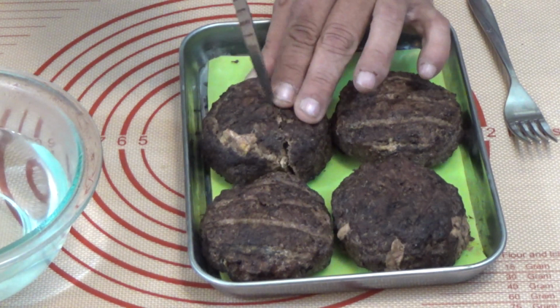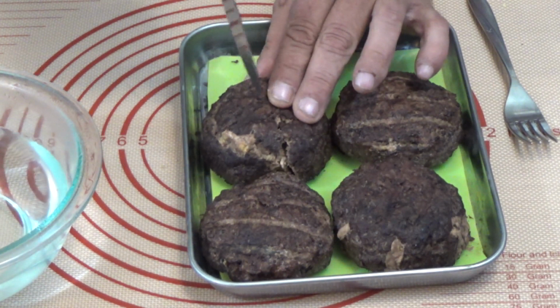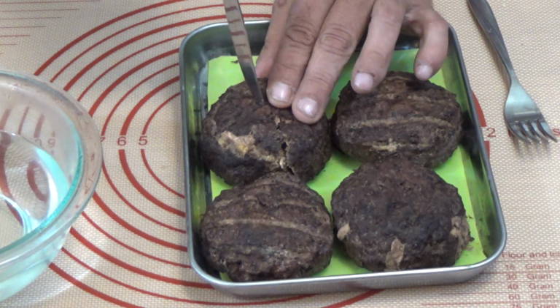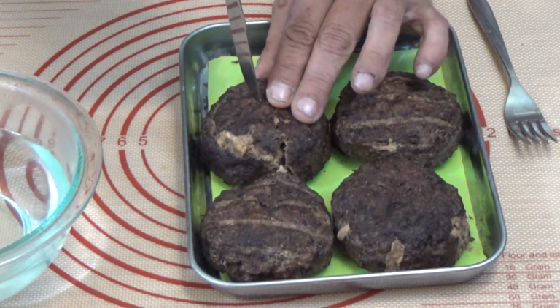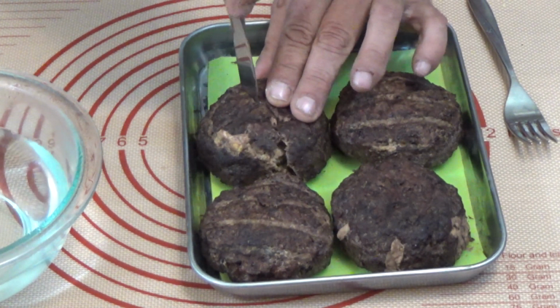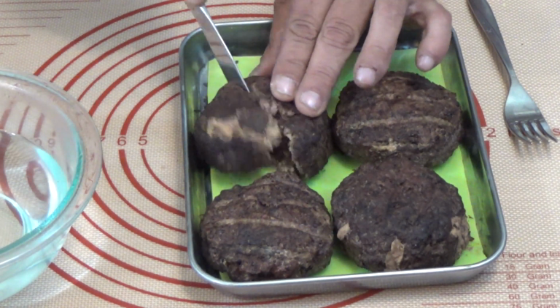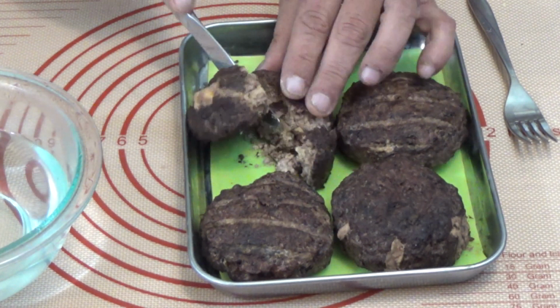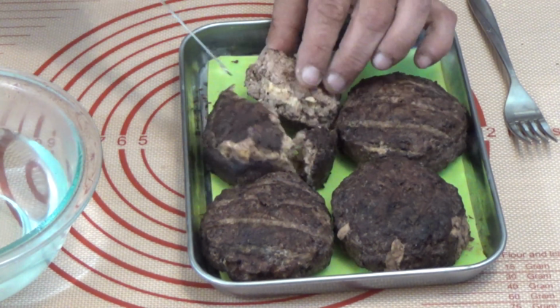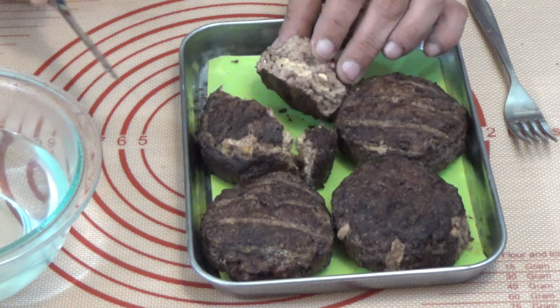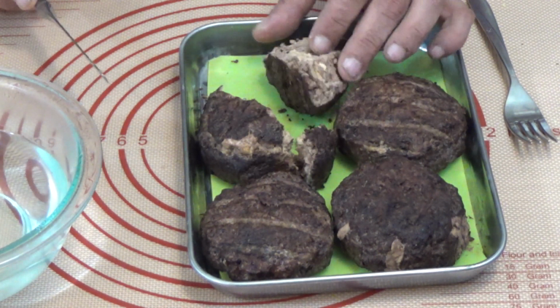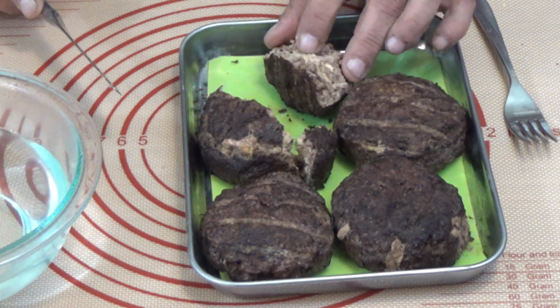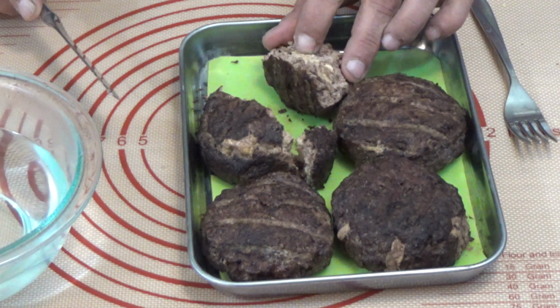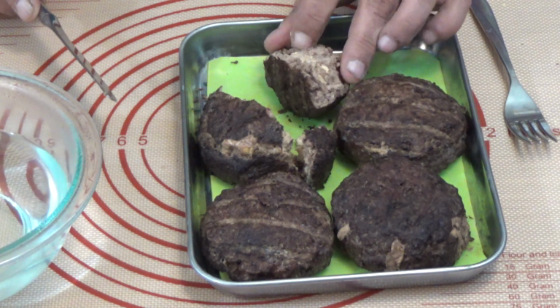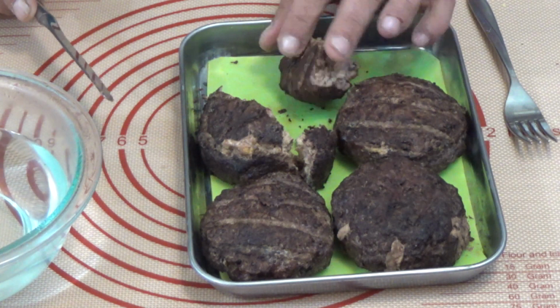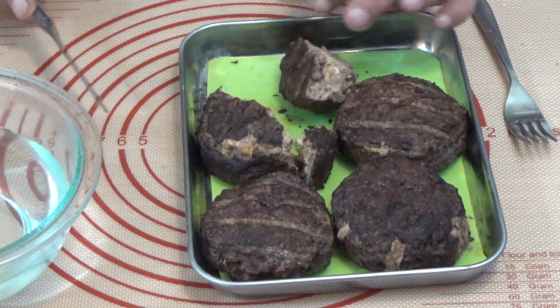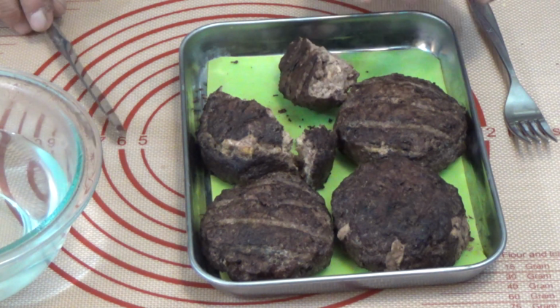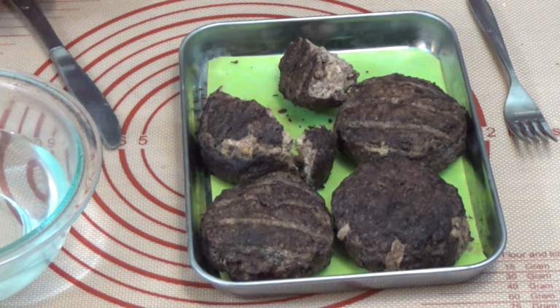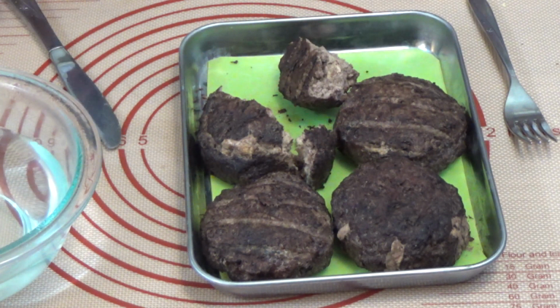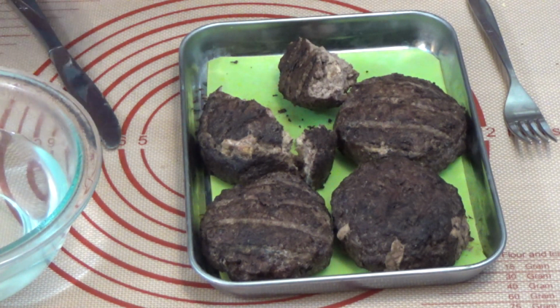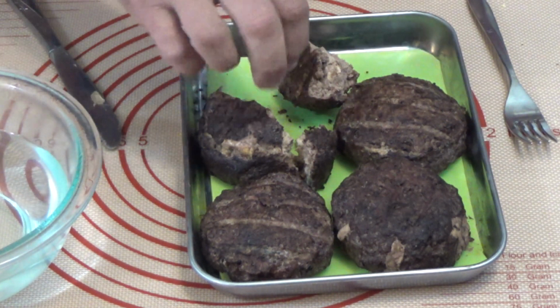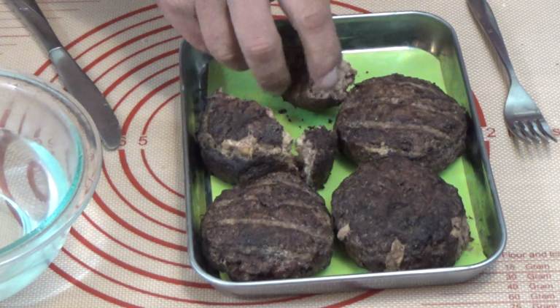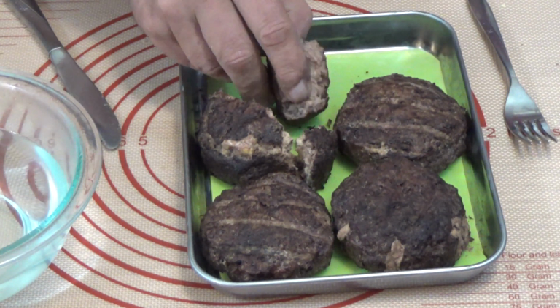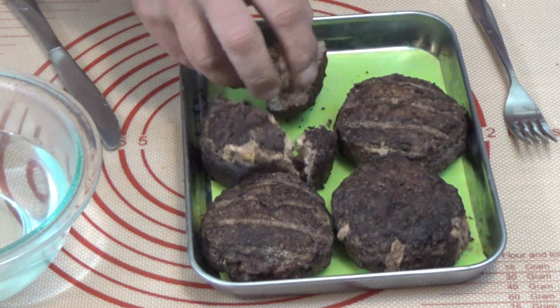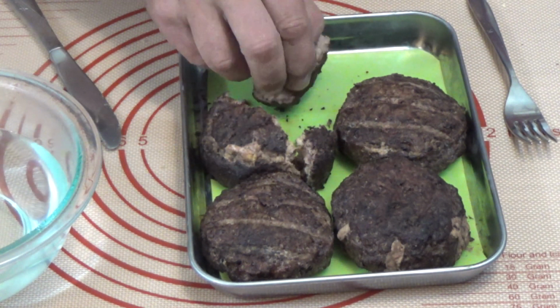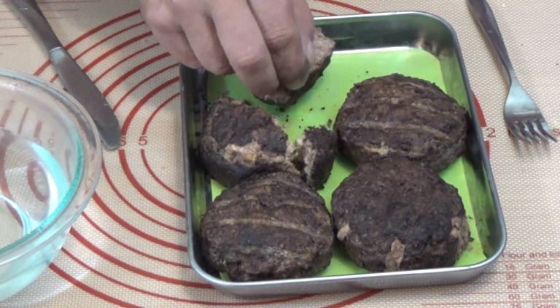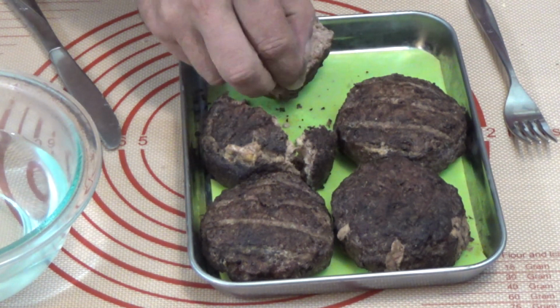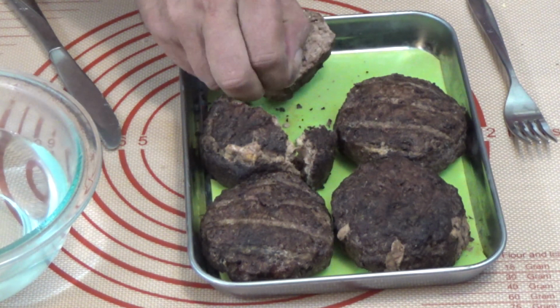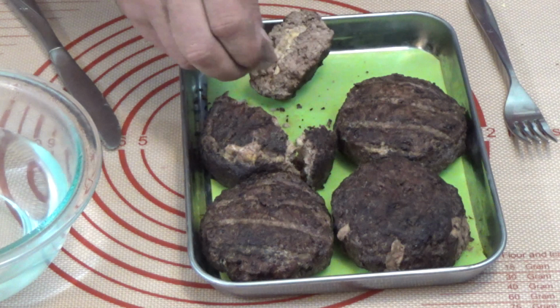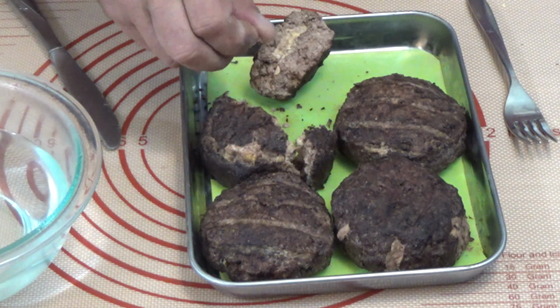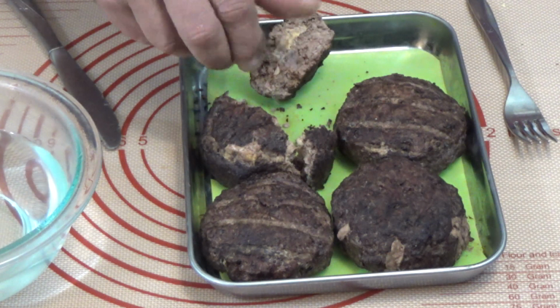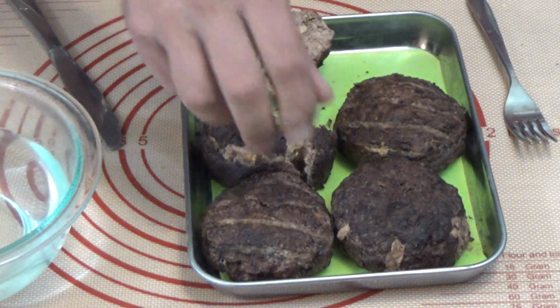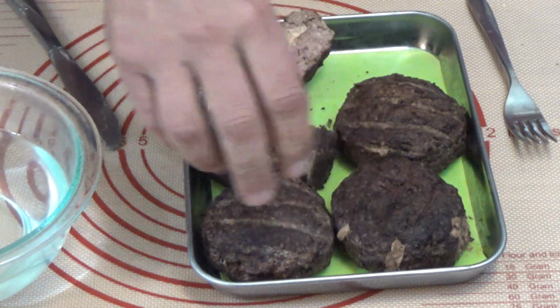So let's open one up. Yep, it's dry inside. So that's good.